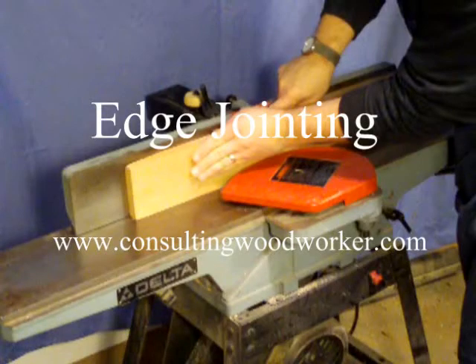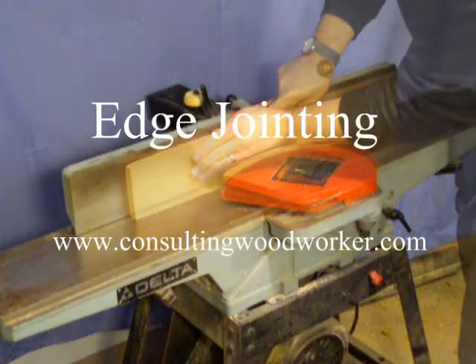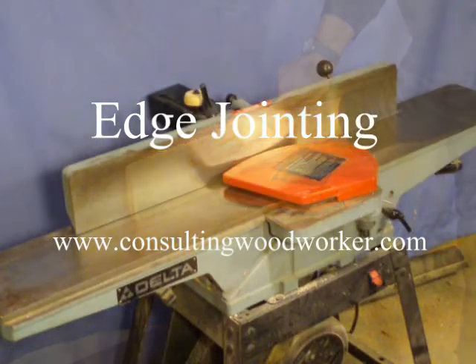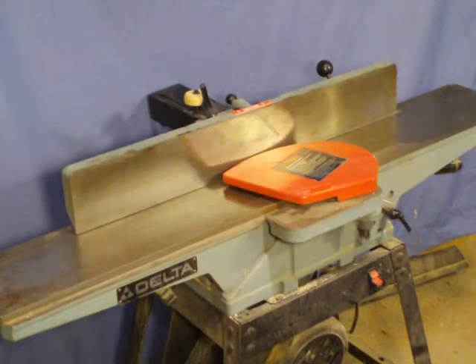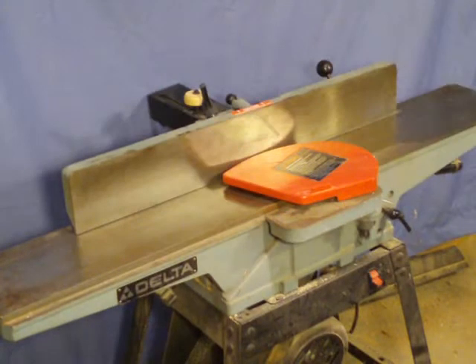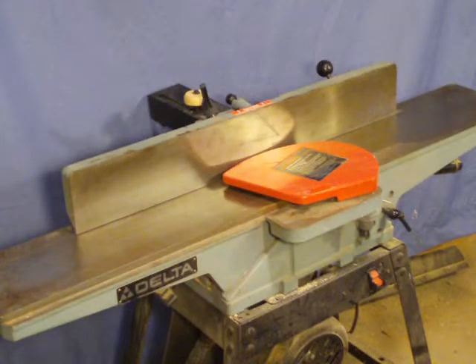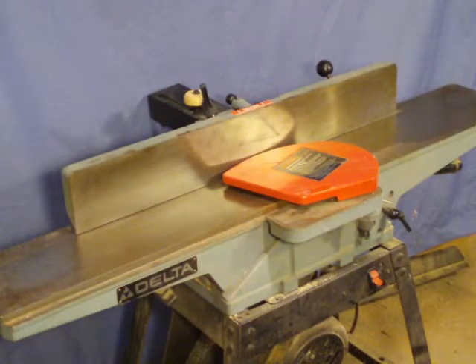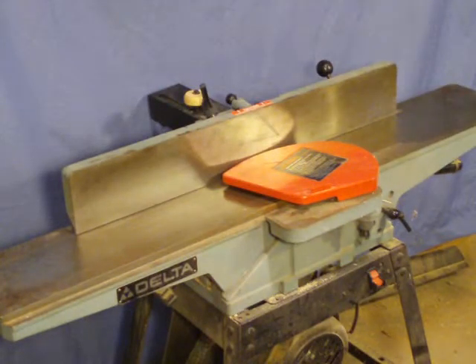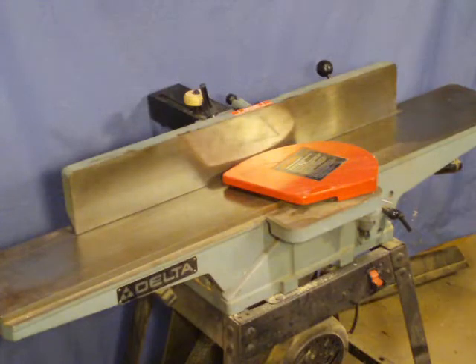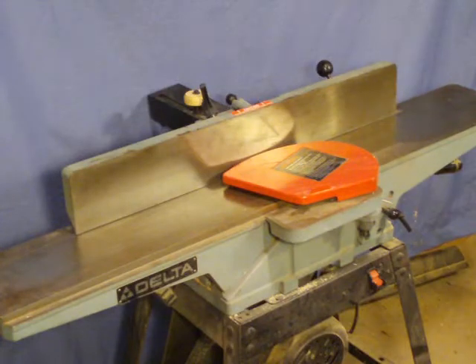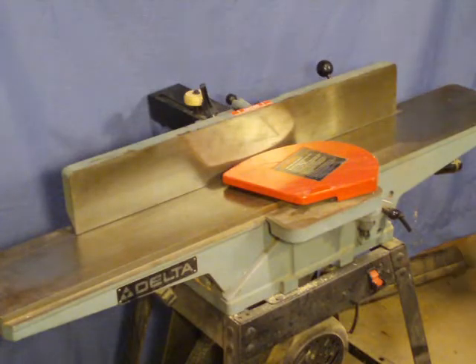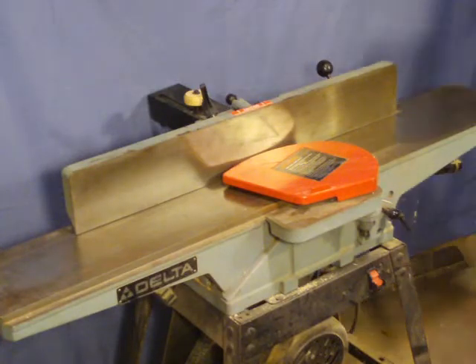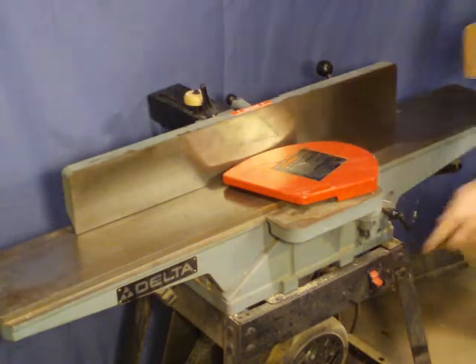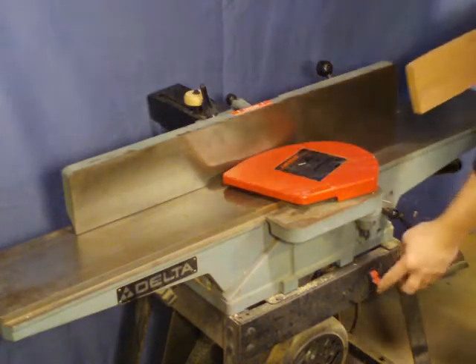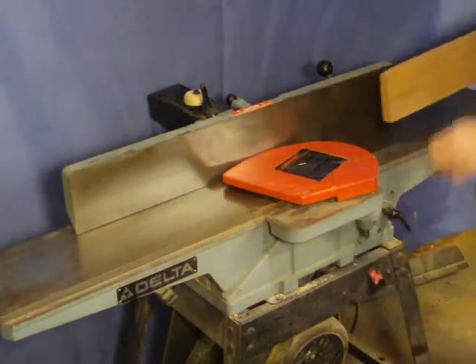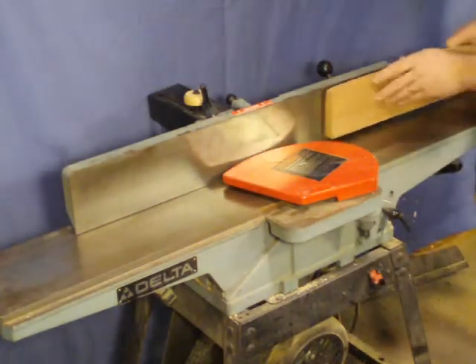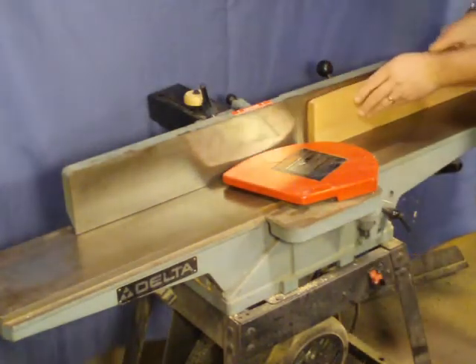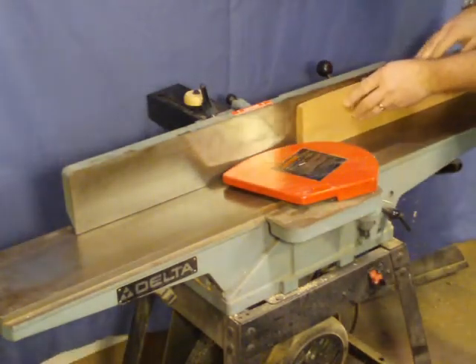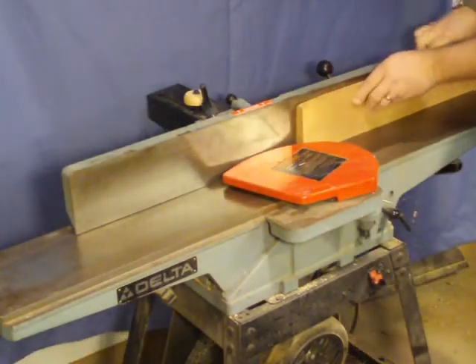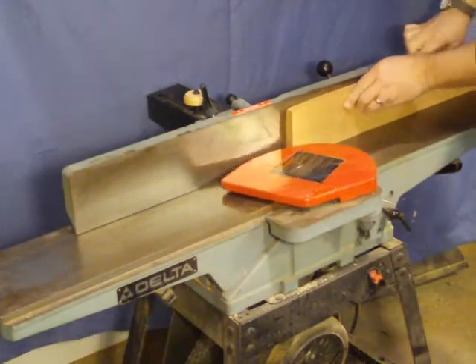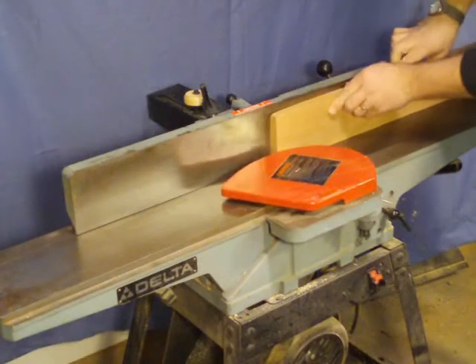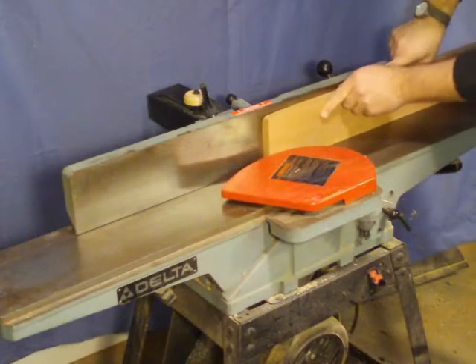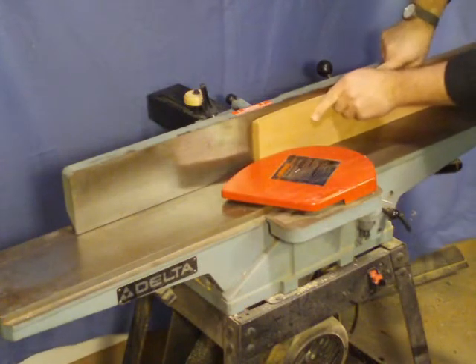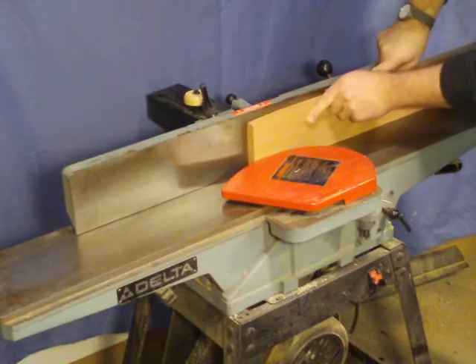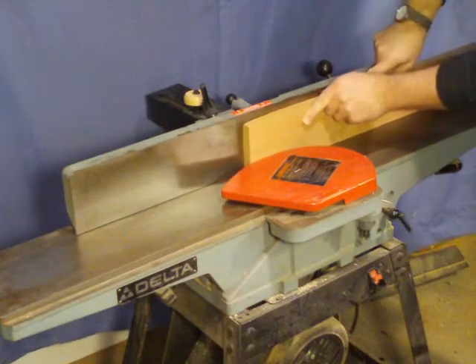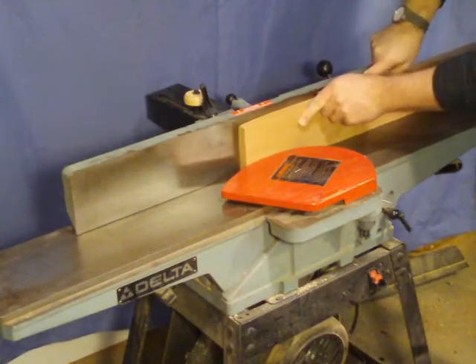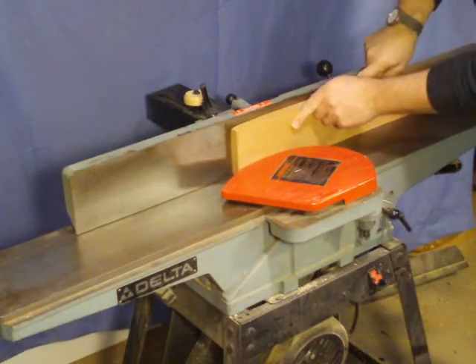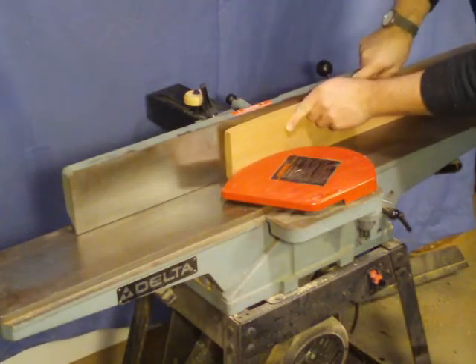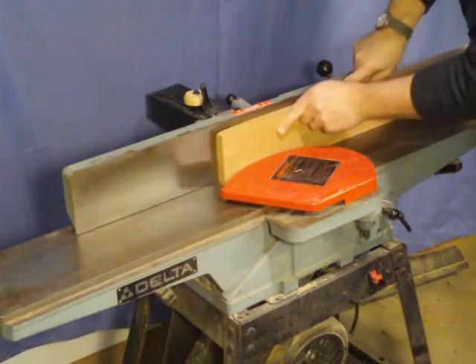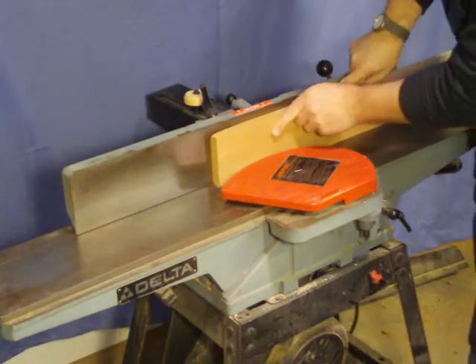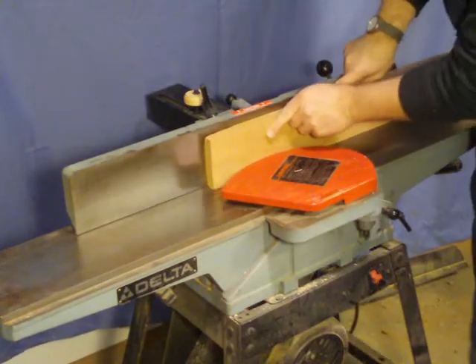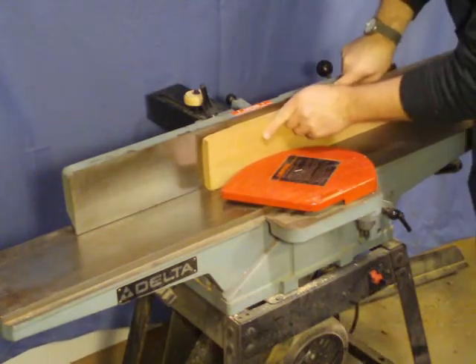With your board face jointed and planed to thickness, an edge needs to be made straight and square to the face. Any bow in the edge should rise up in the center and the grain should be falling down into the rear of the board. Ensure that the fence is square to the table and begin your cut.